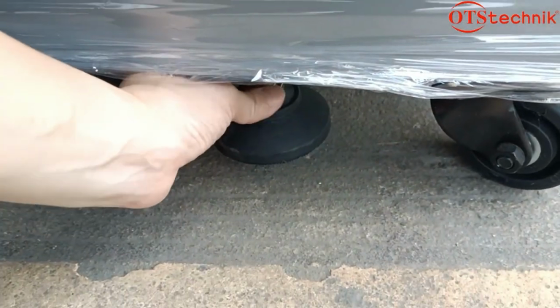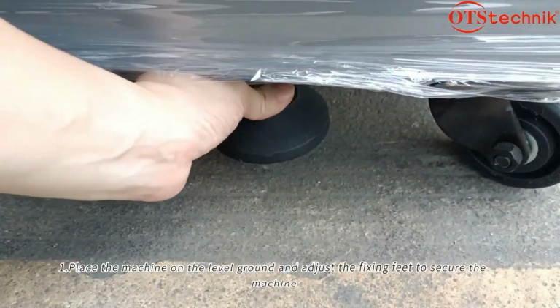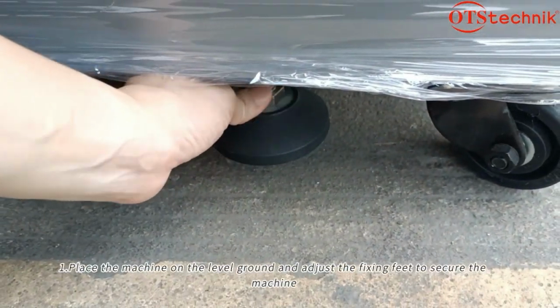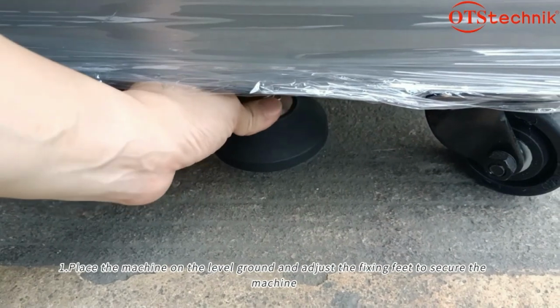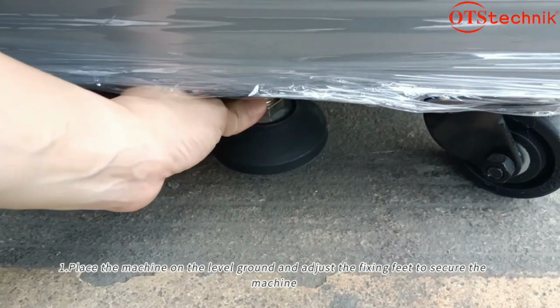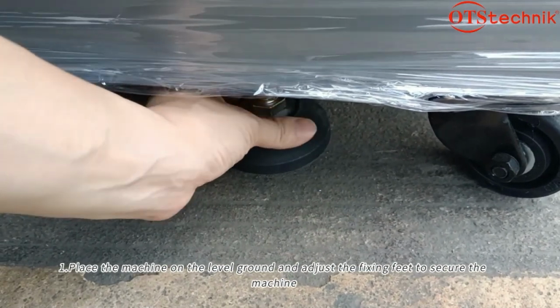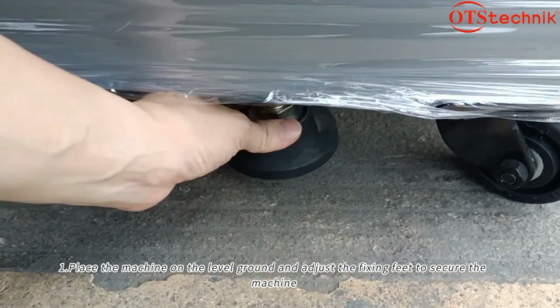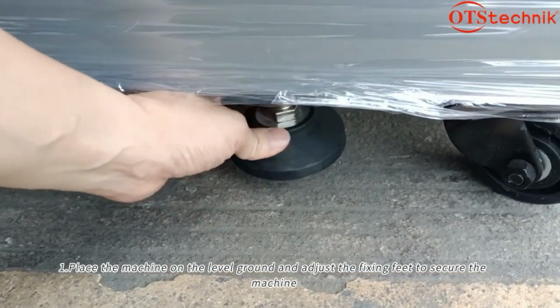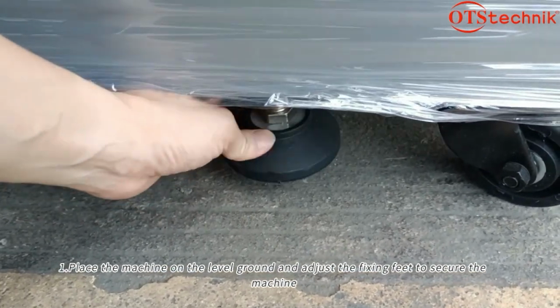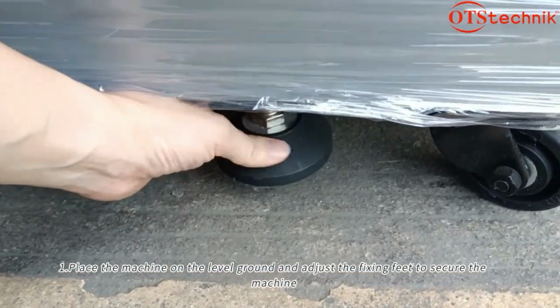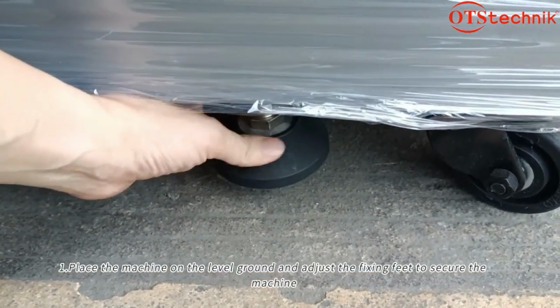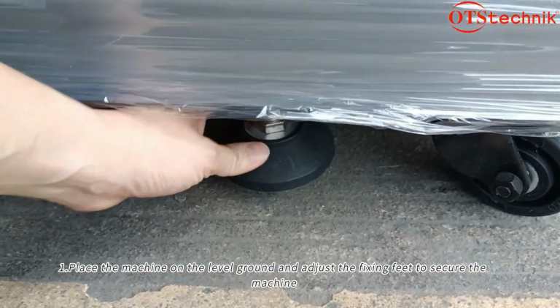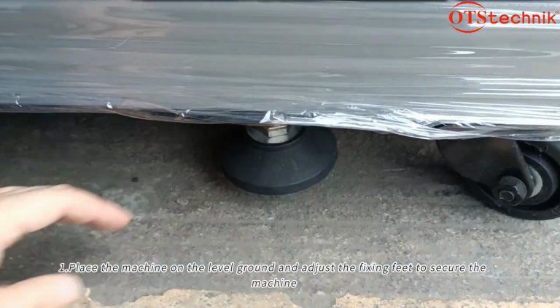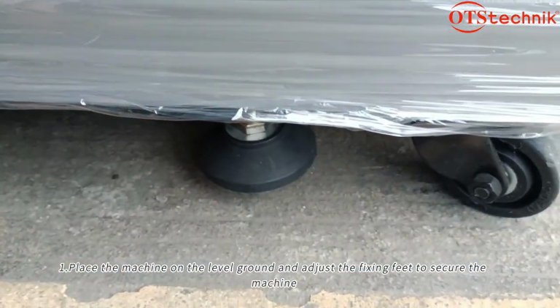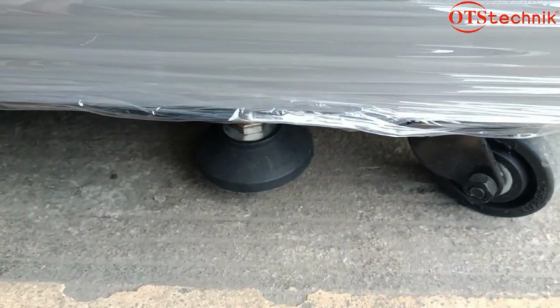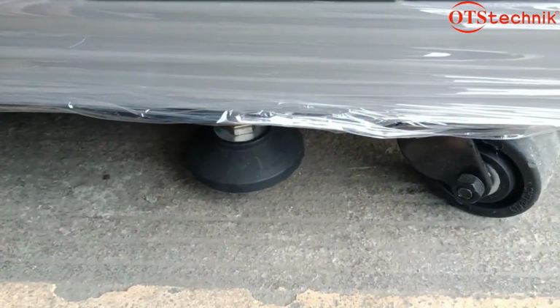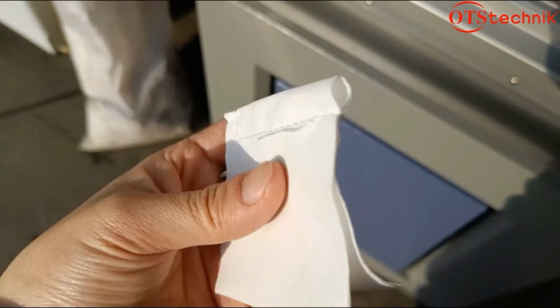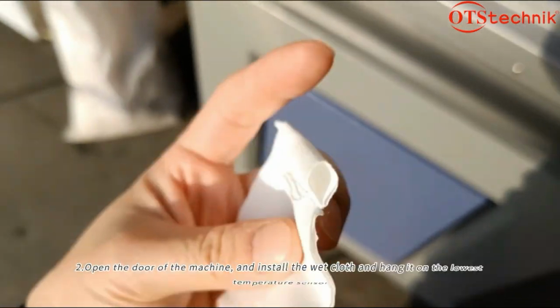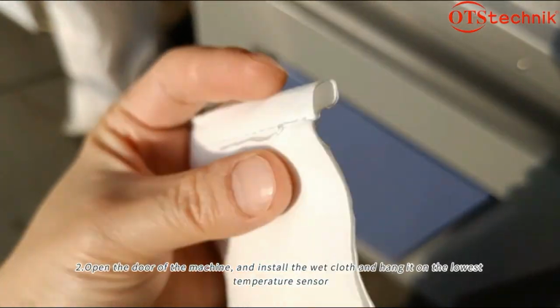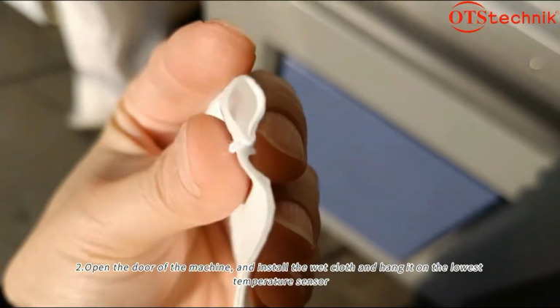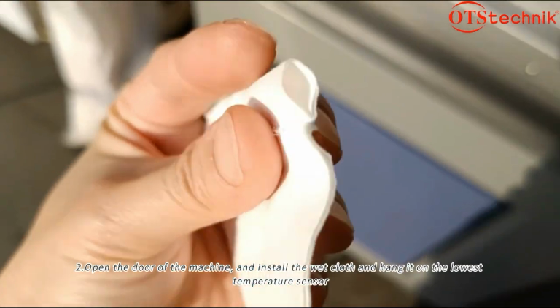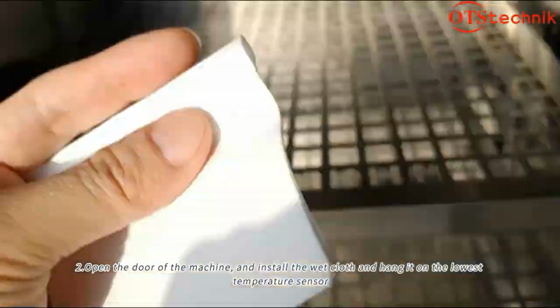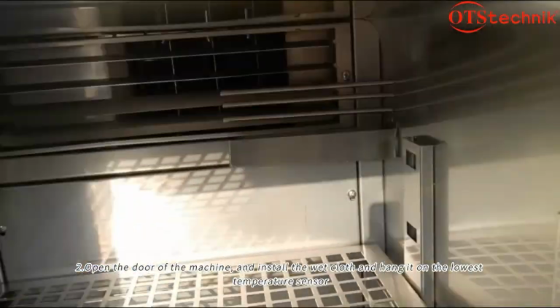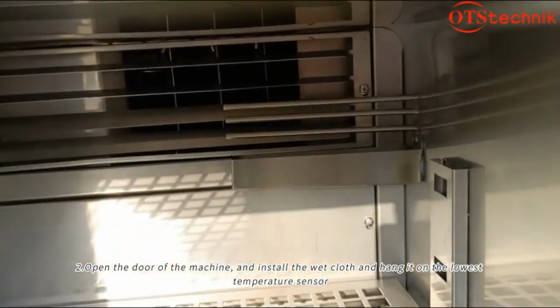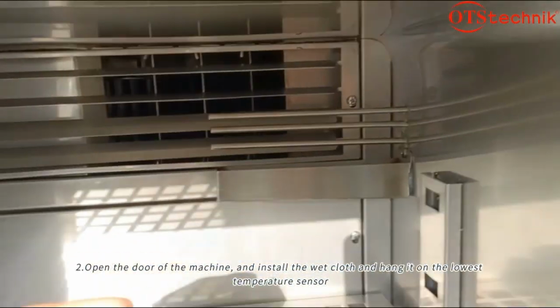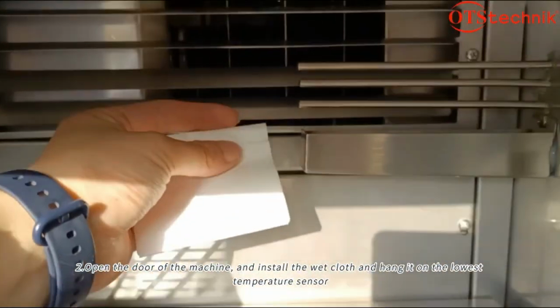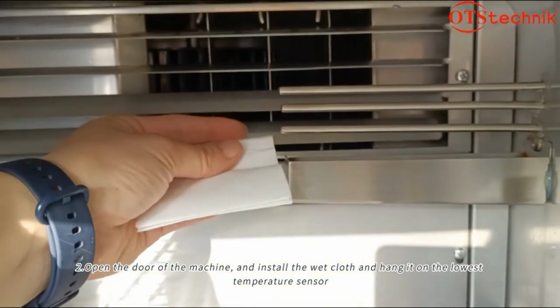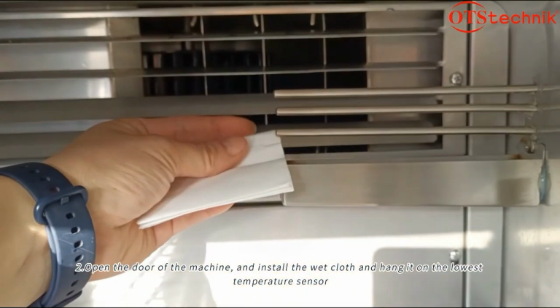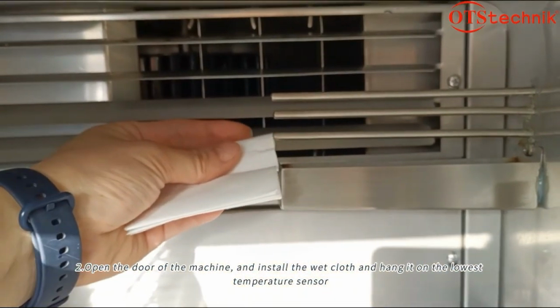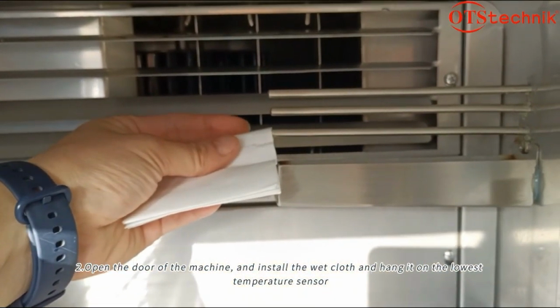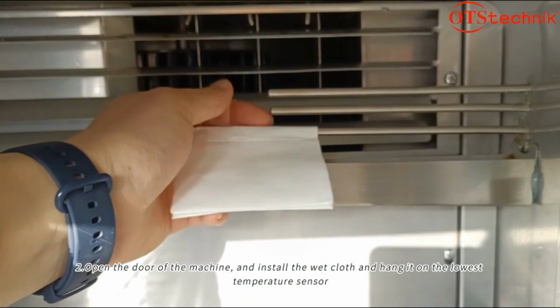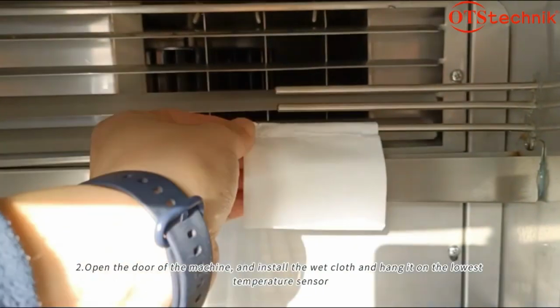Place the machine on level ground and adjust the fixing feet to secure the machine. Open the door of the machine and install the white cloth, hanging it on the lowest temperature sensor.